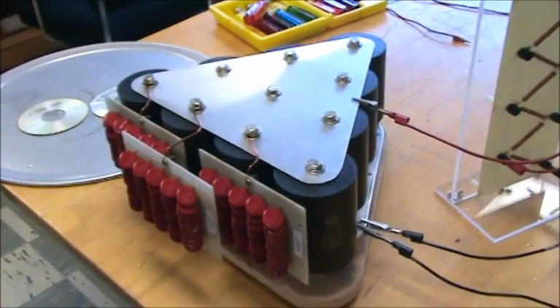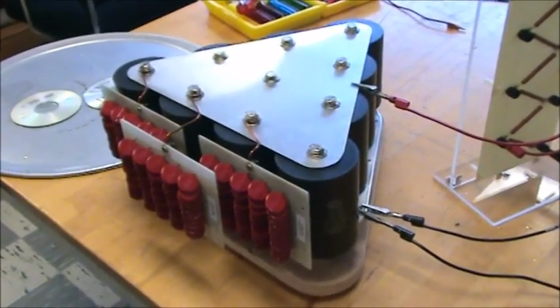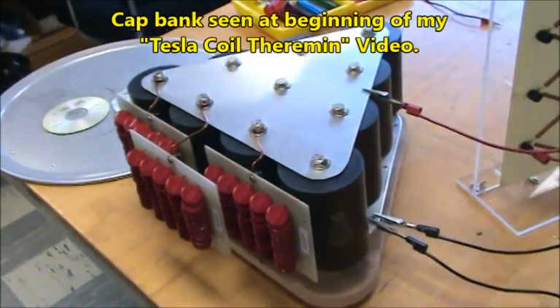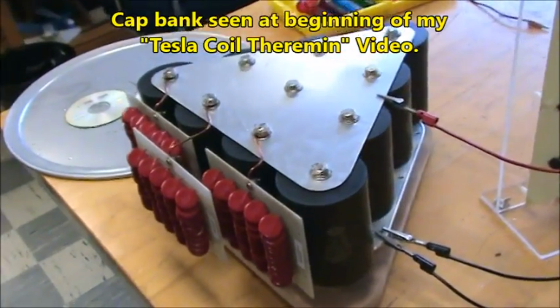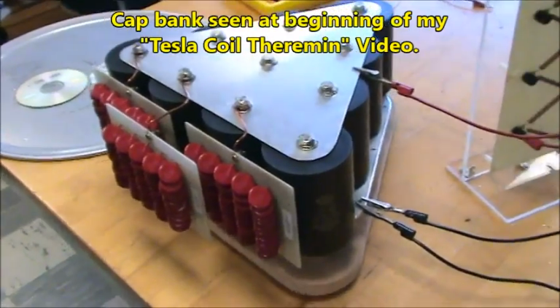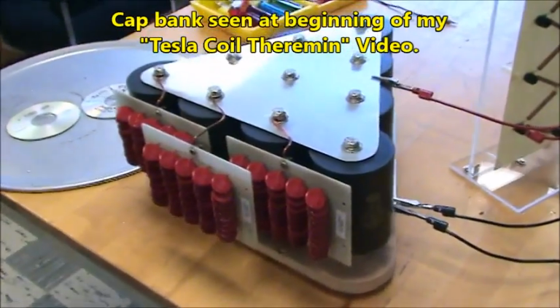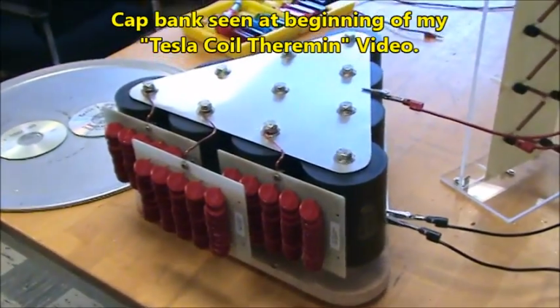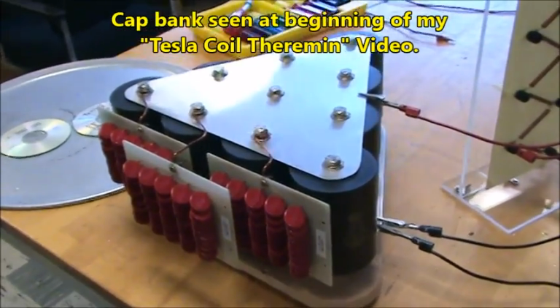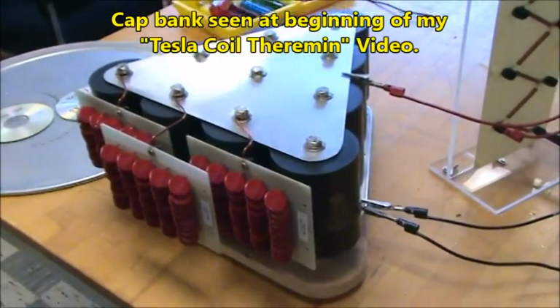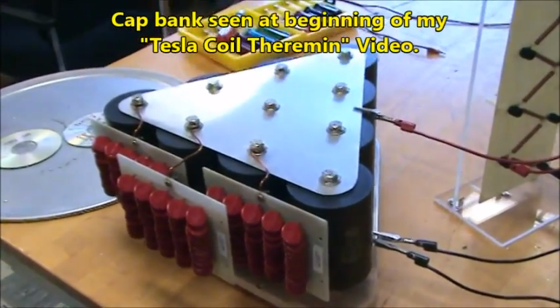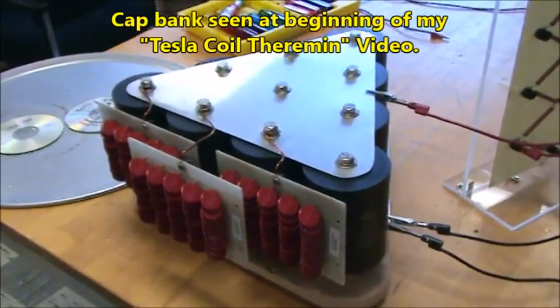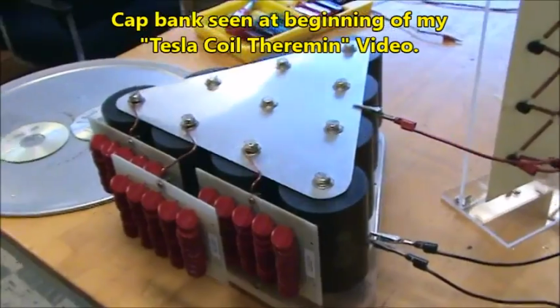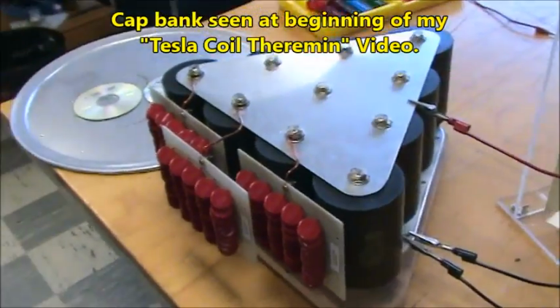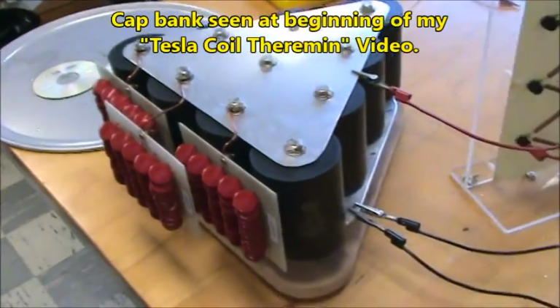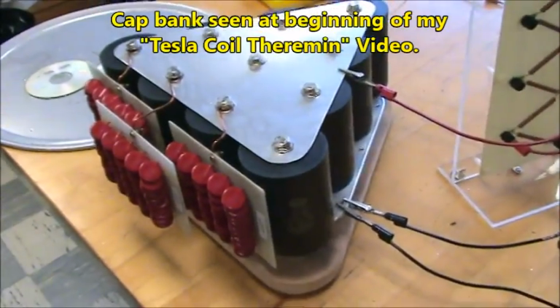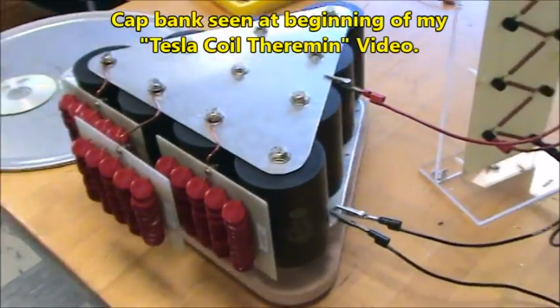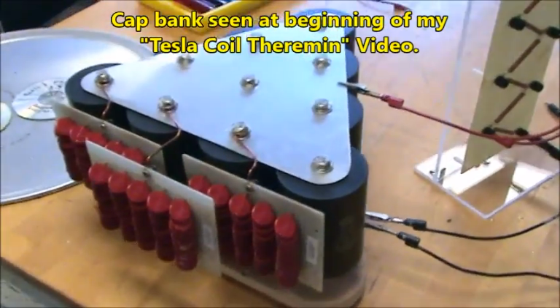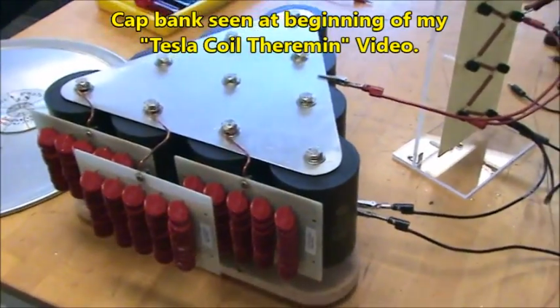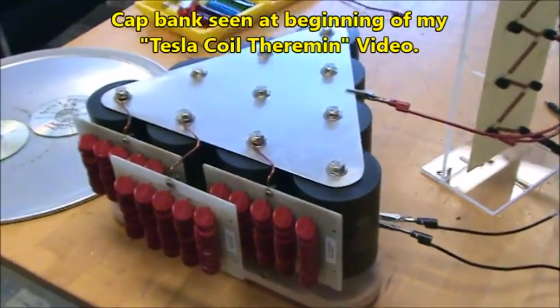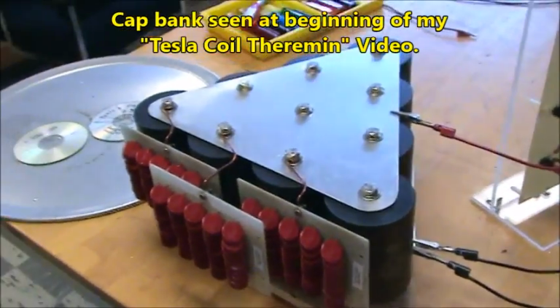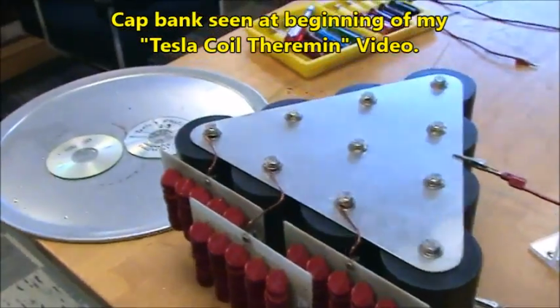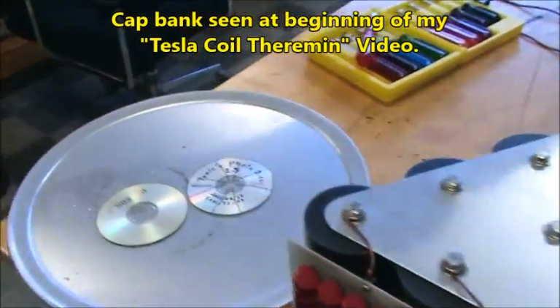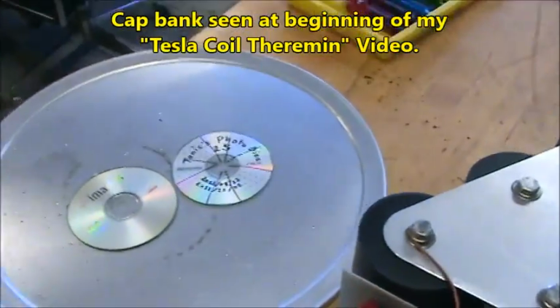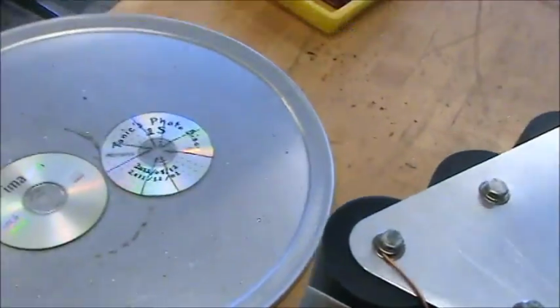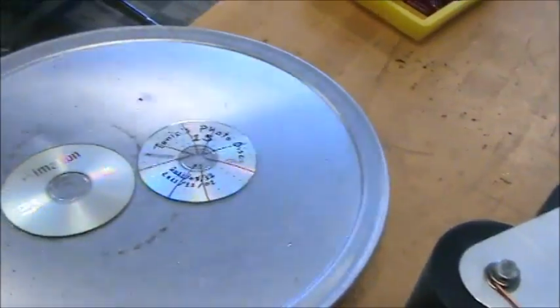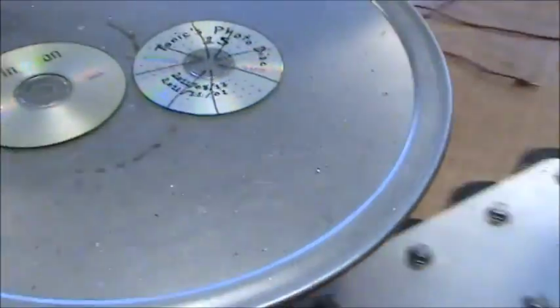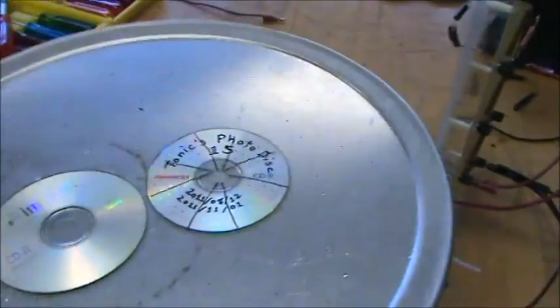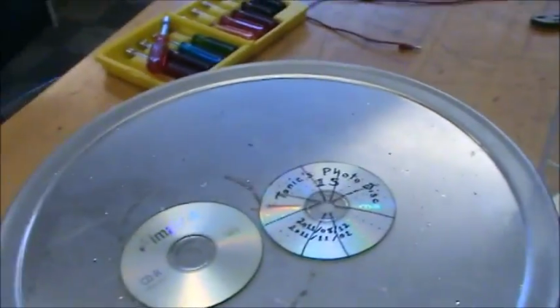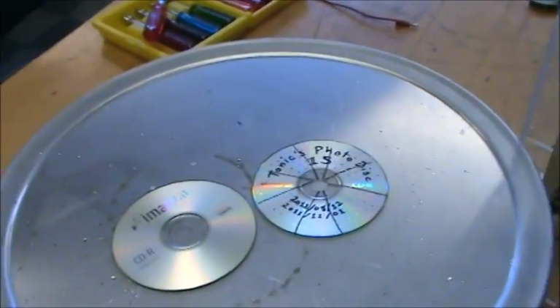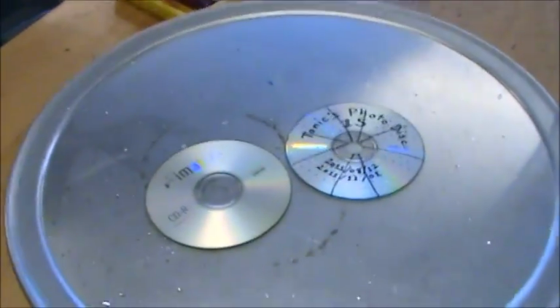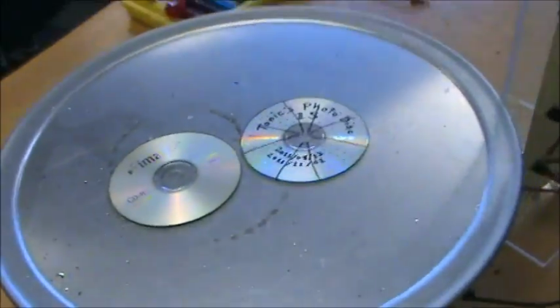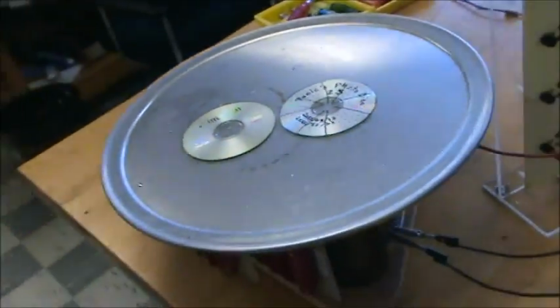This is my 26 nanofarad capacitor bank that I built for my Tesla coil, and I thought I would break it in by charging up to 20,000 volts and blowing up some CDs with it.